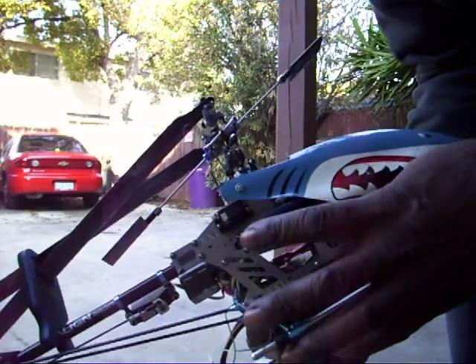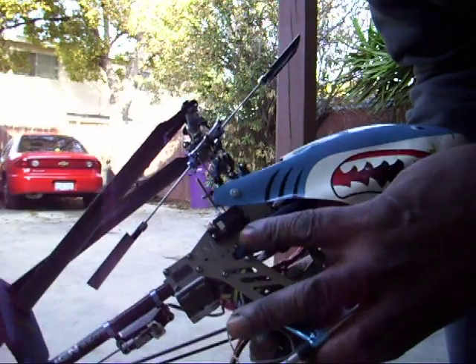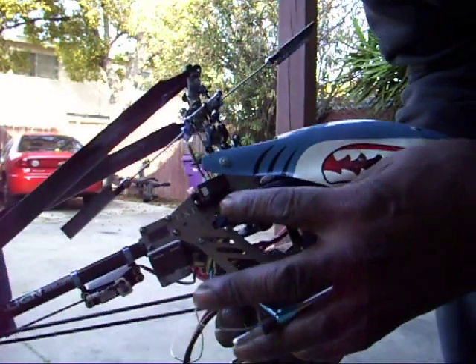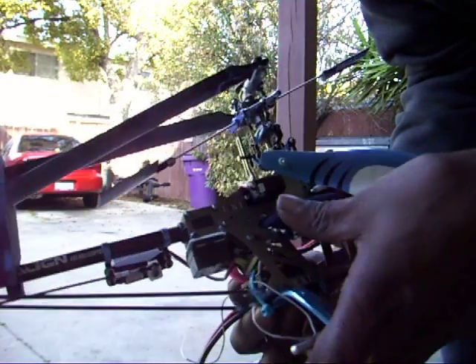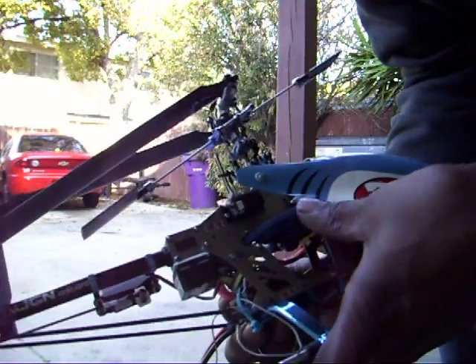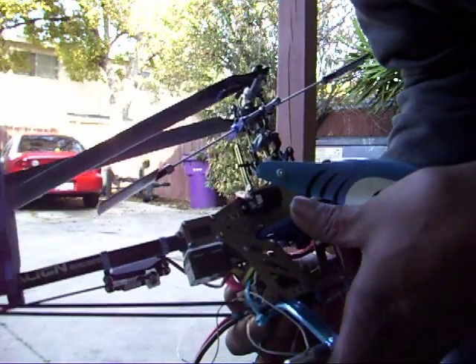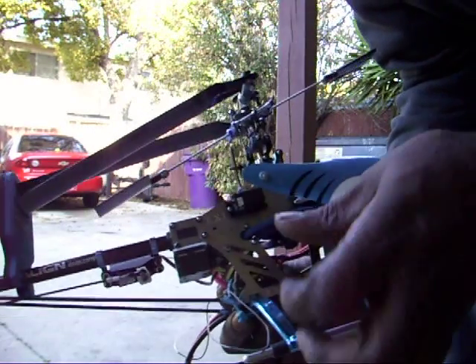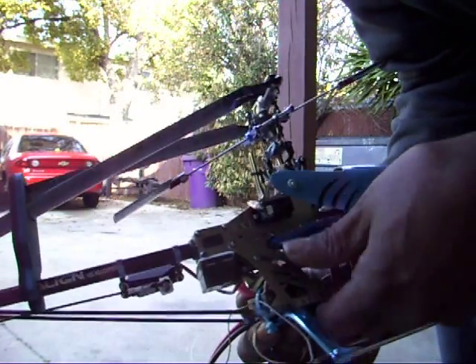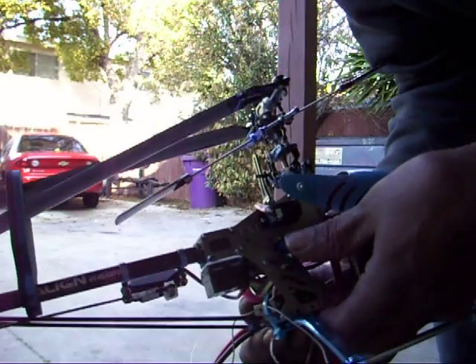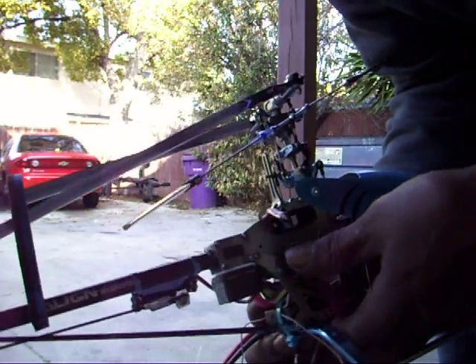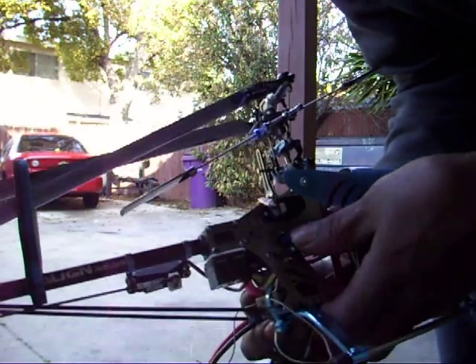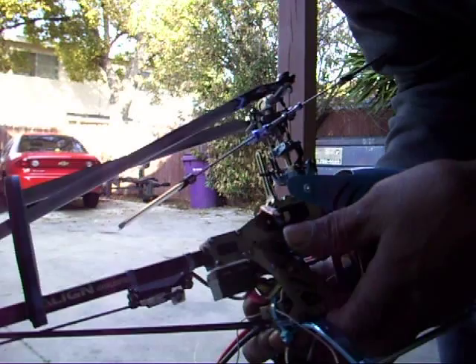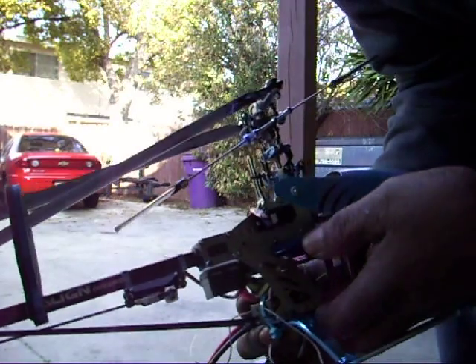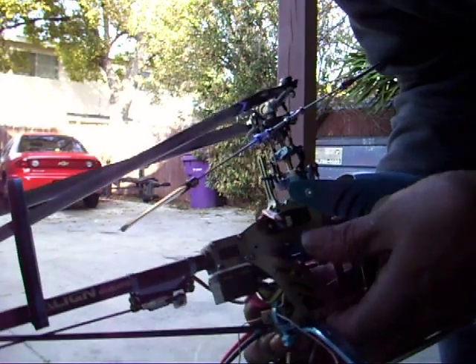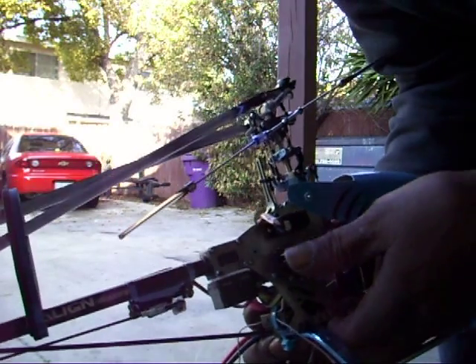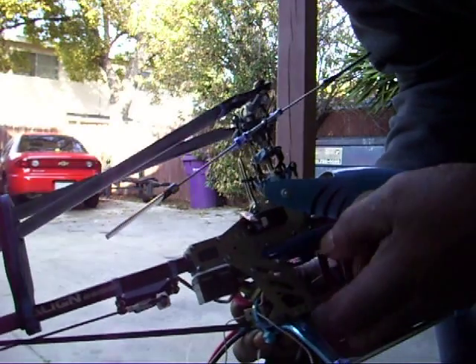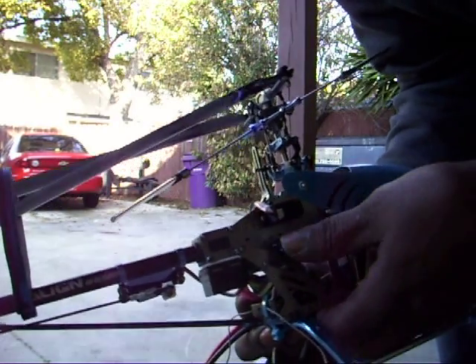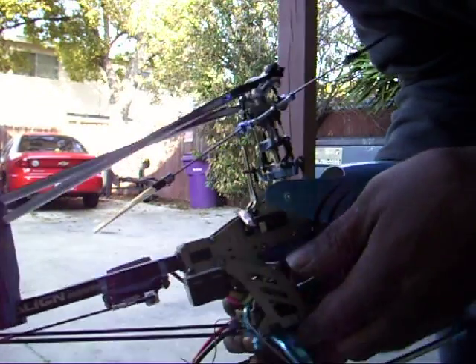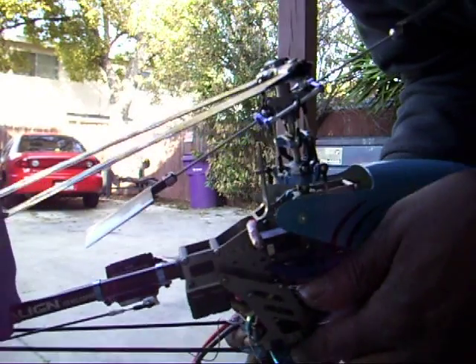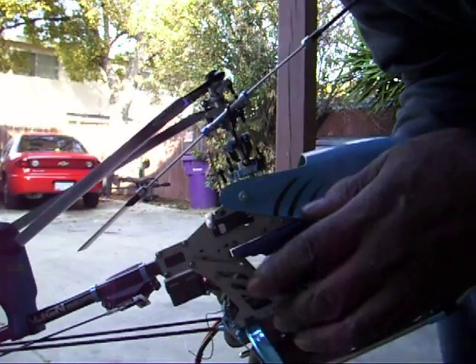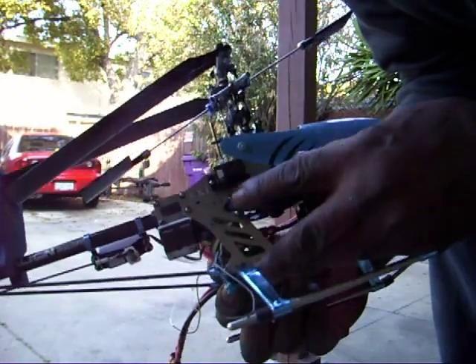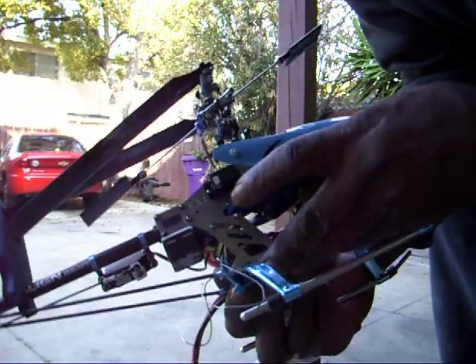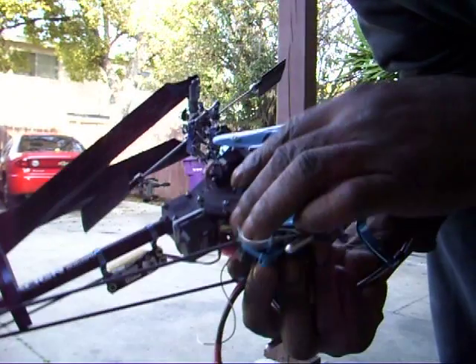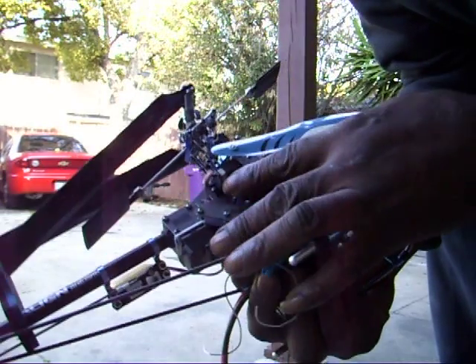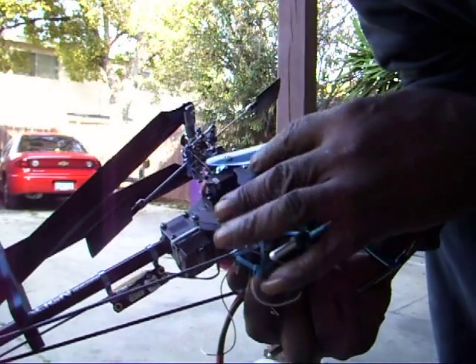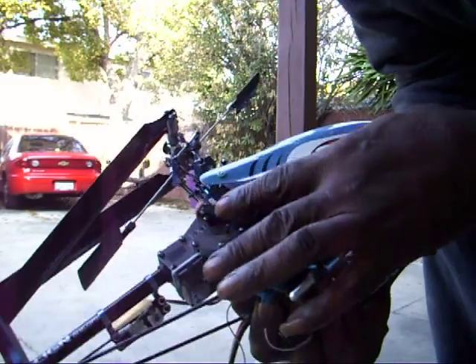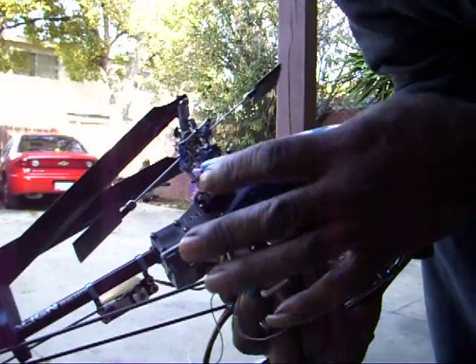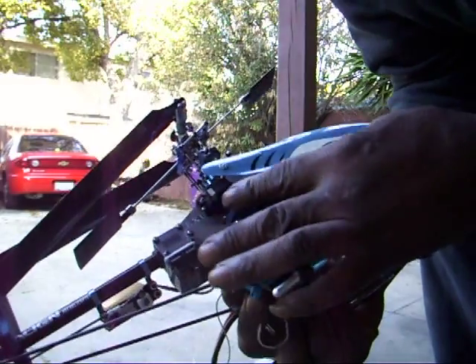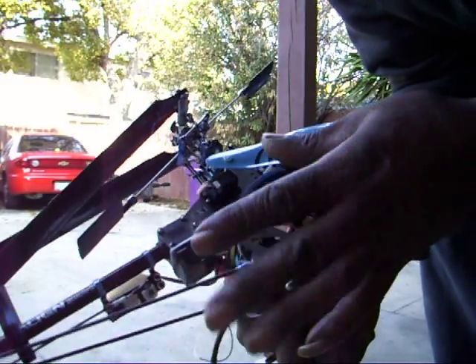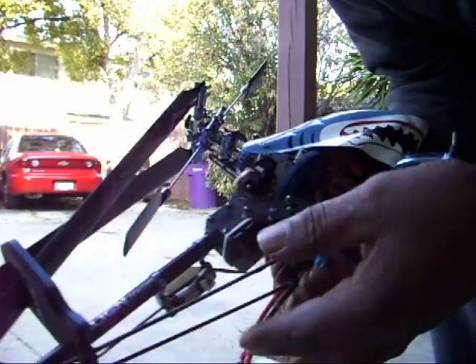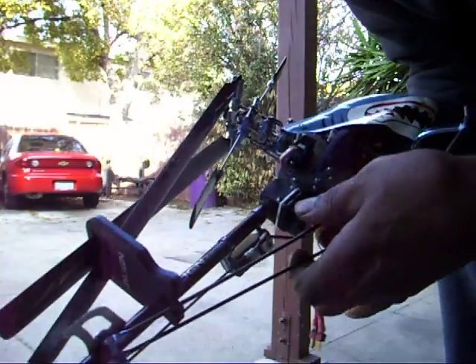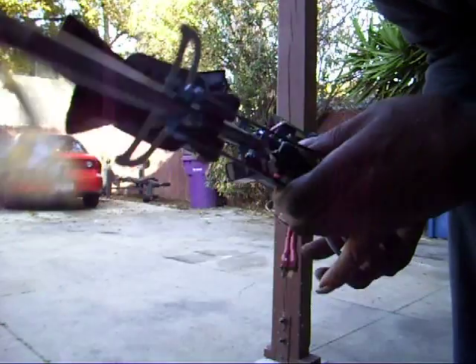Let's see how pretty it rolls there. Kind of tight from this side.